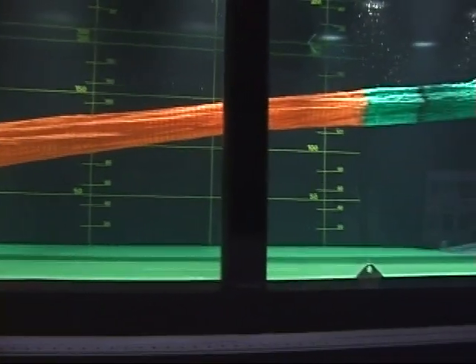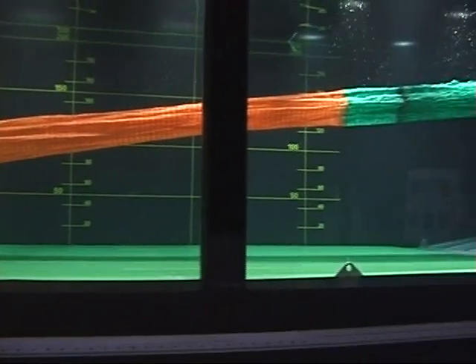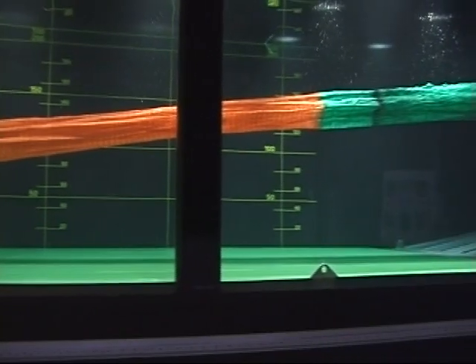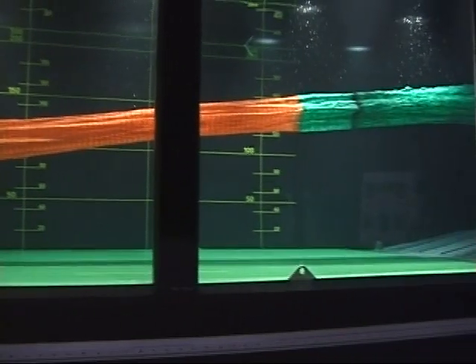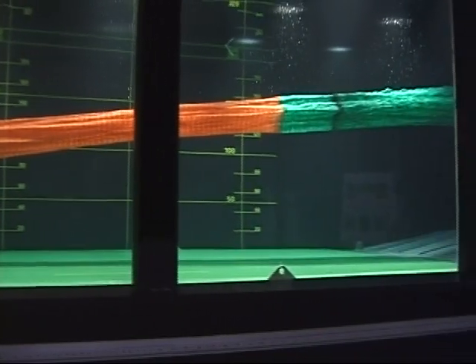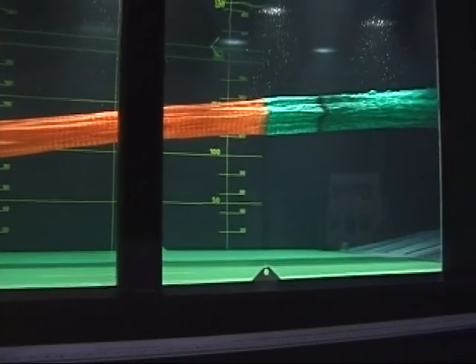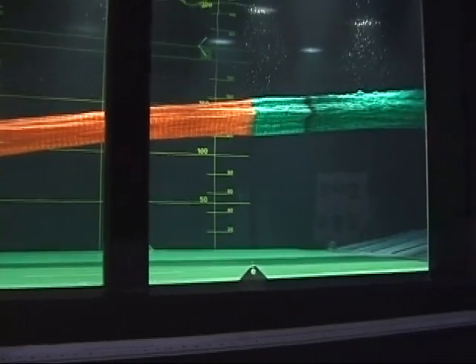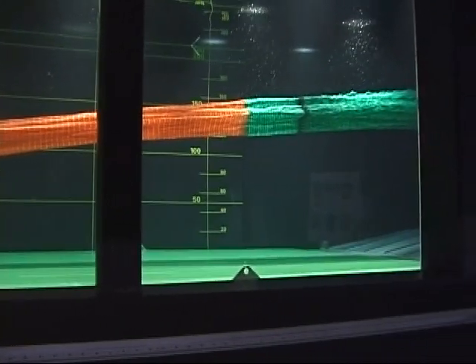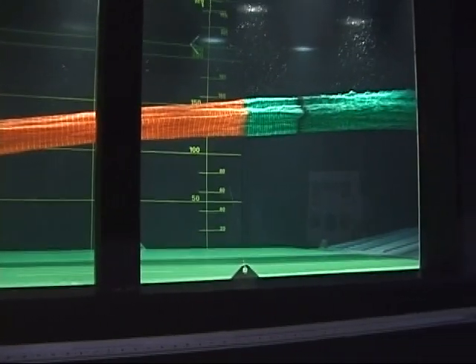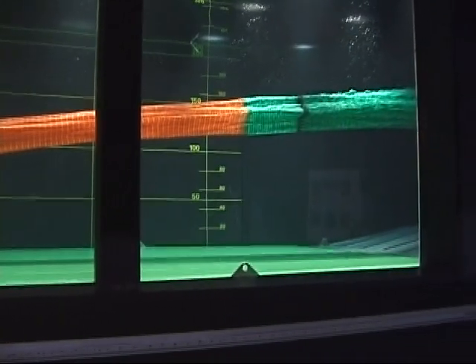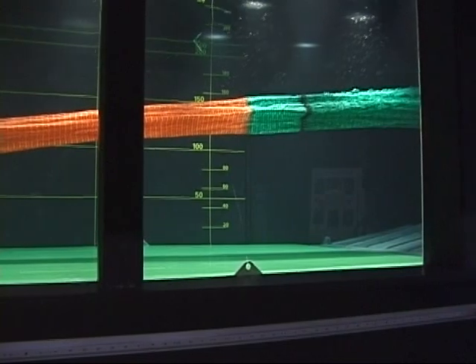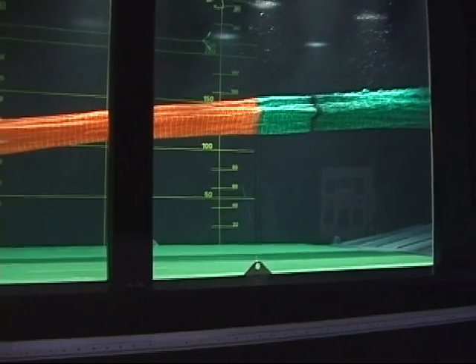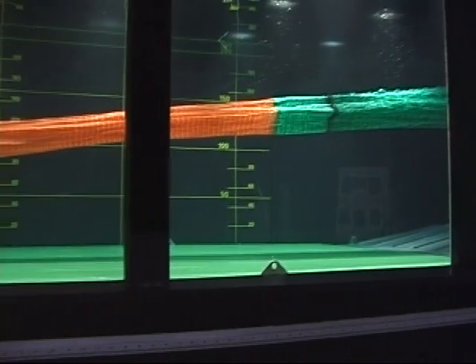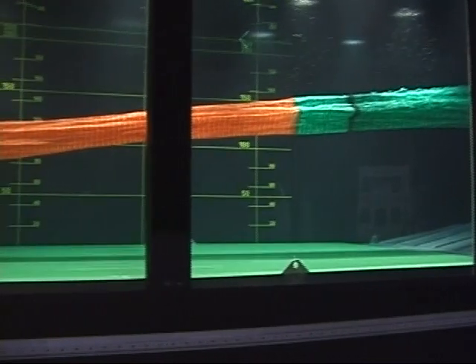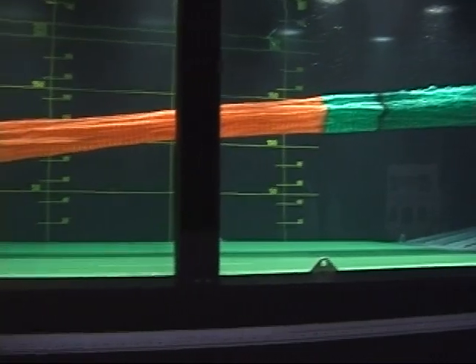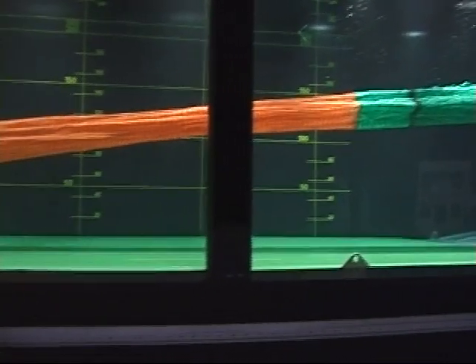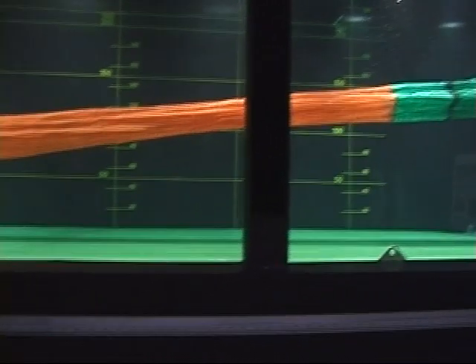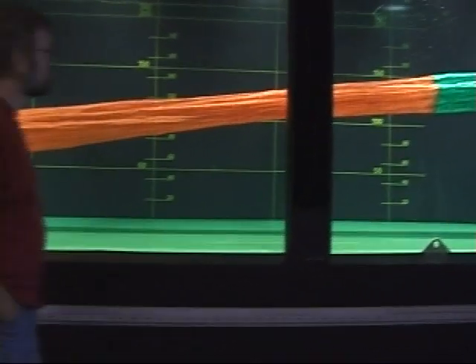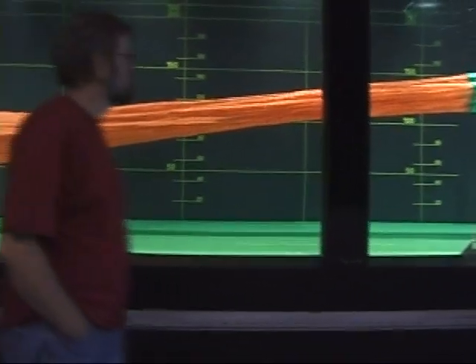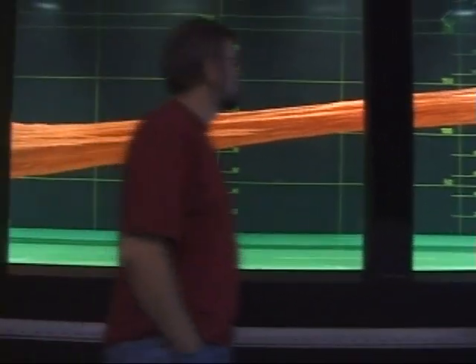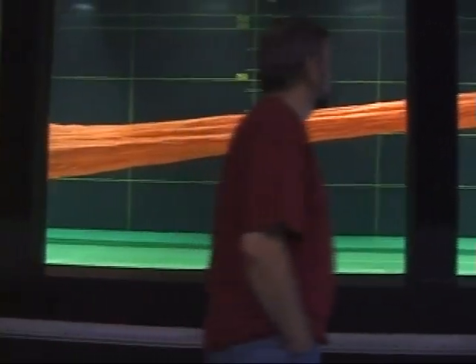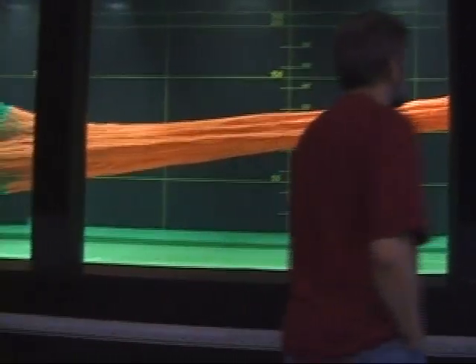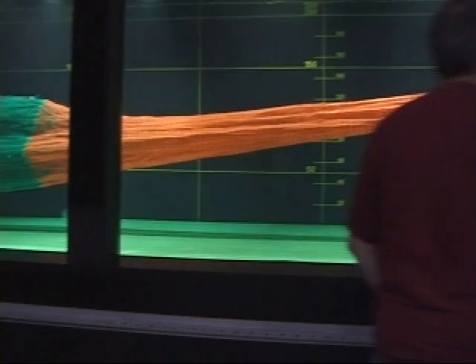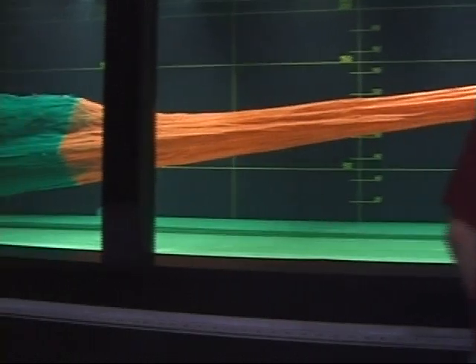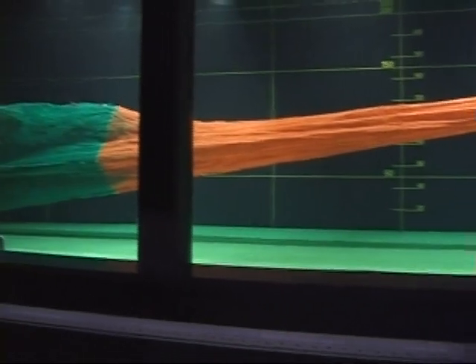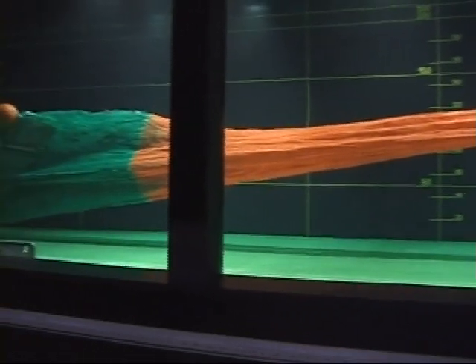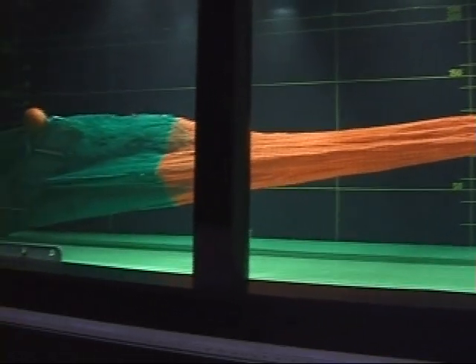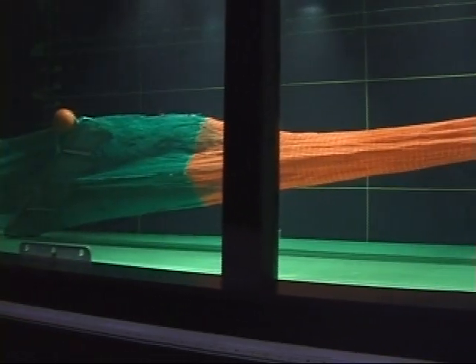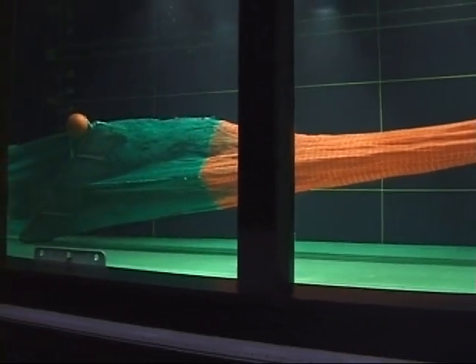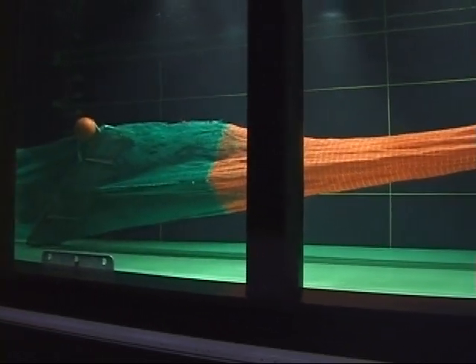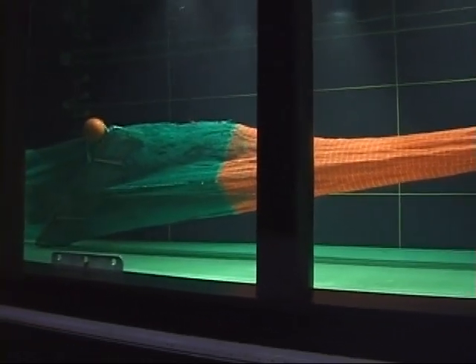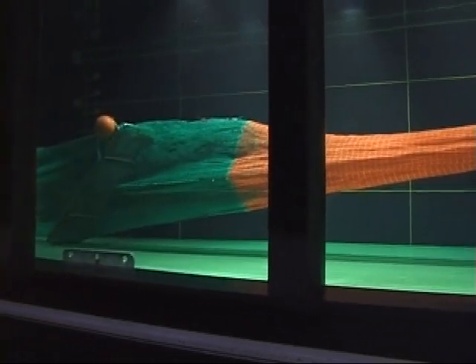After this discovery, a number of tests were performed changing the knot direction of the webbing. From these tests it was determined that knot orientation definitely has an effect on trawl performance.